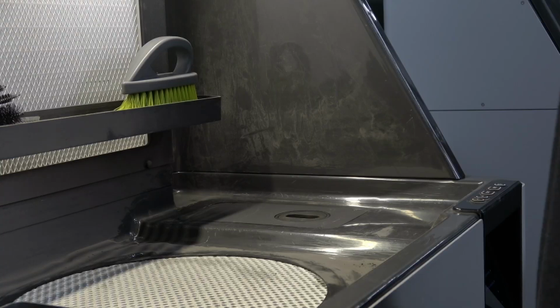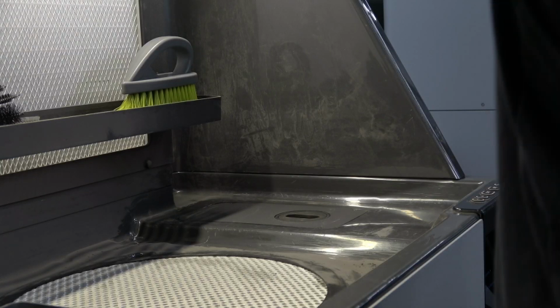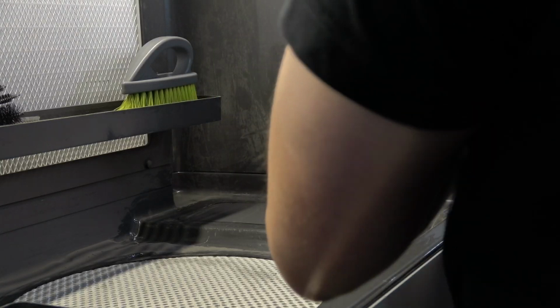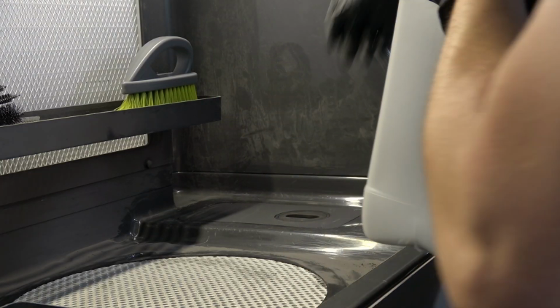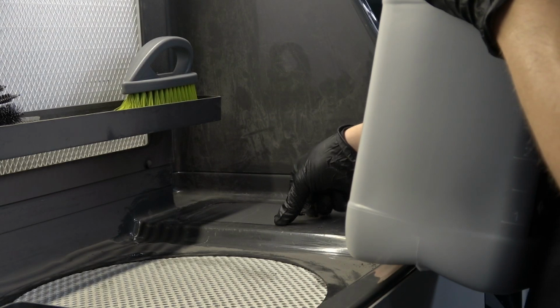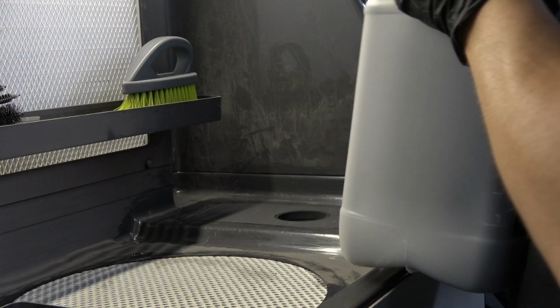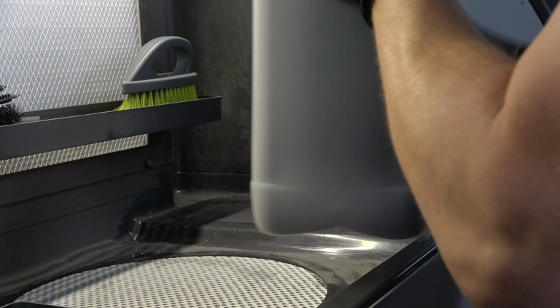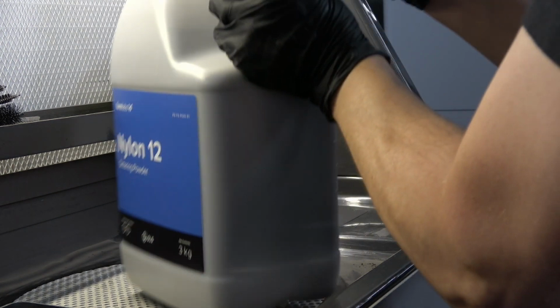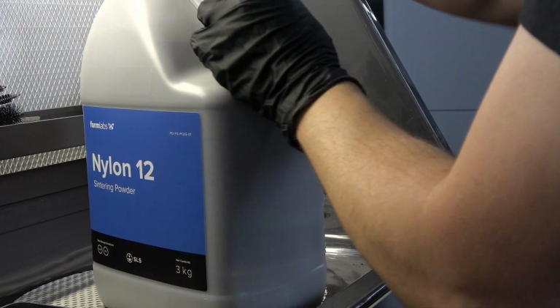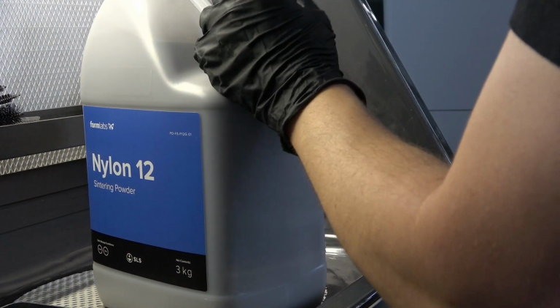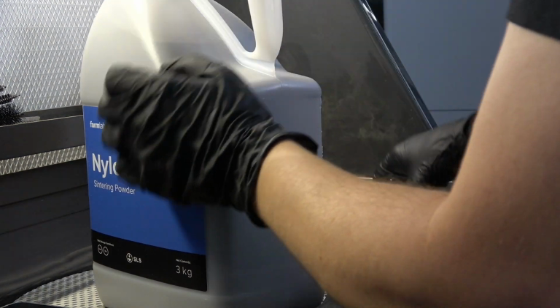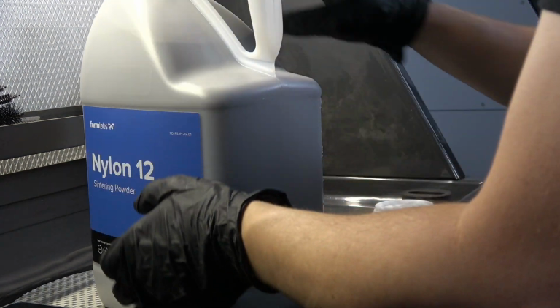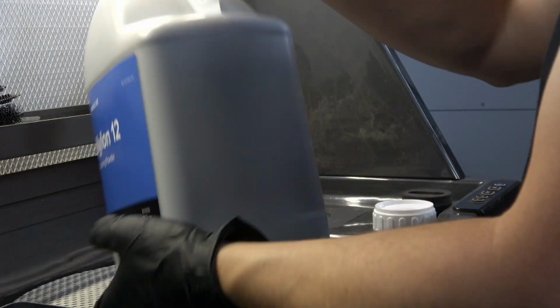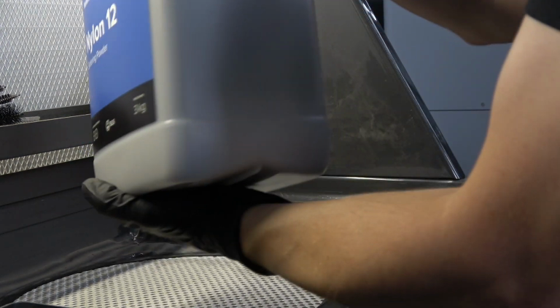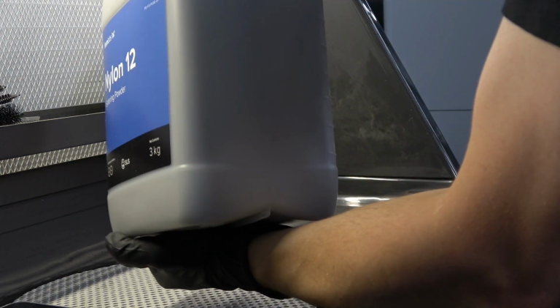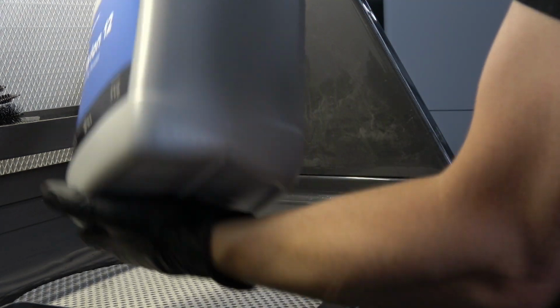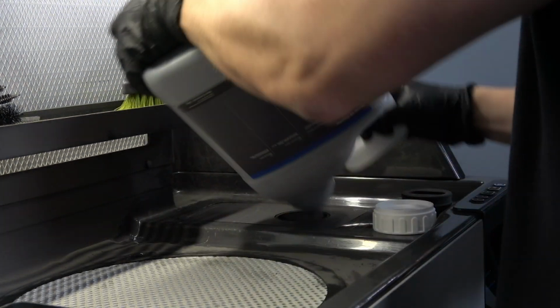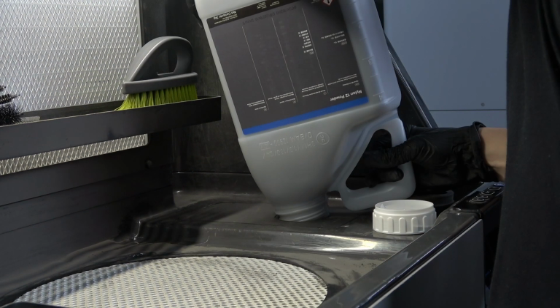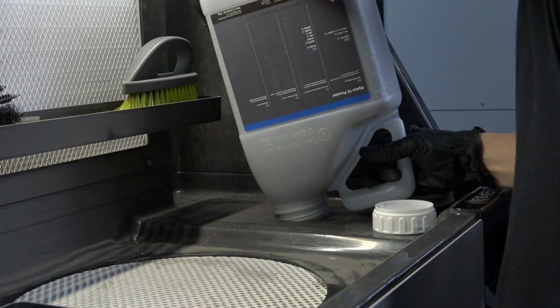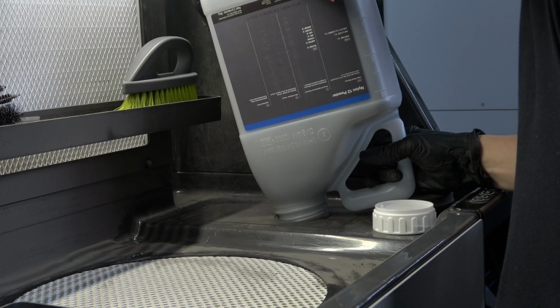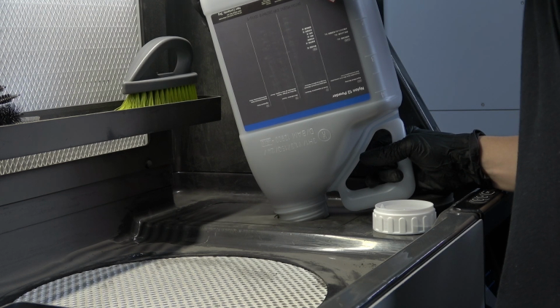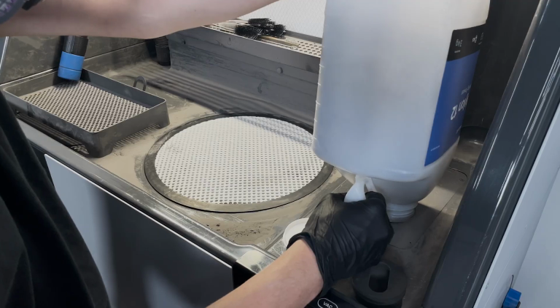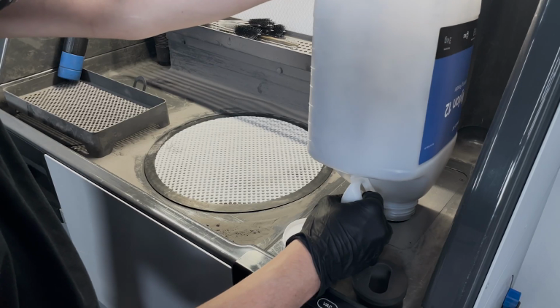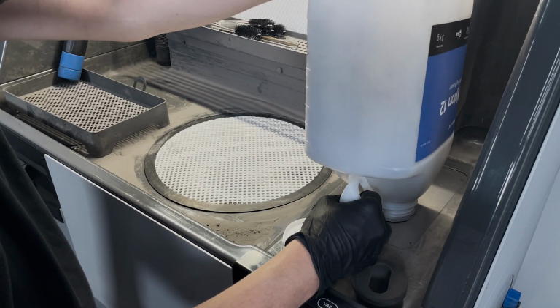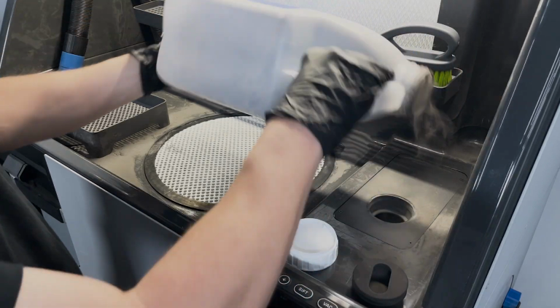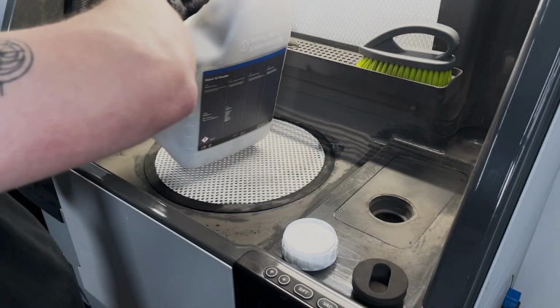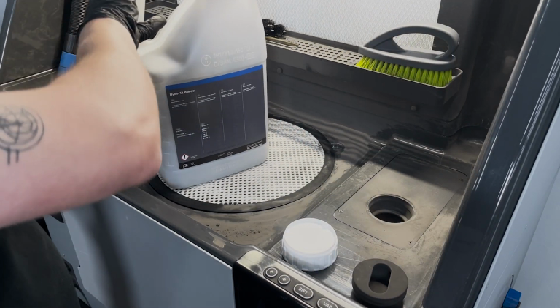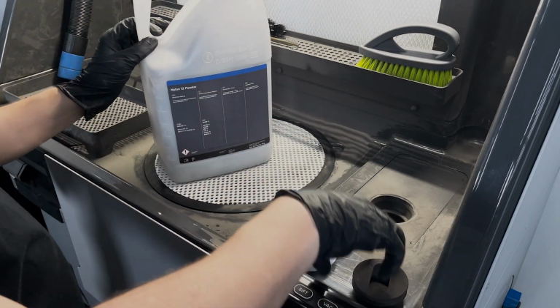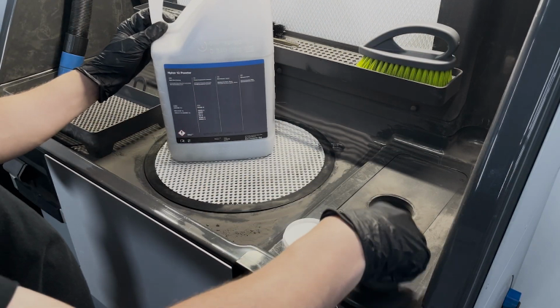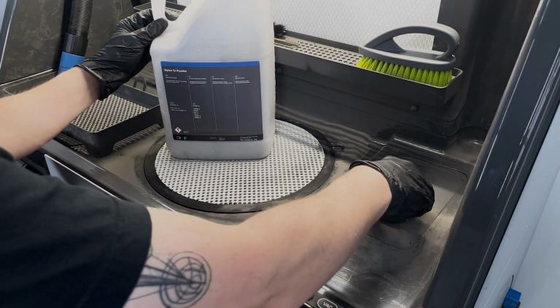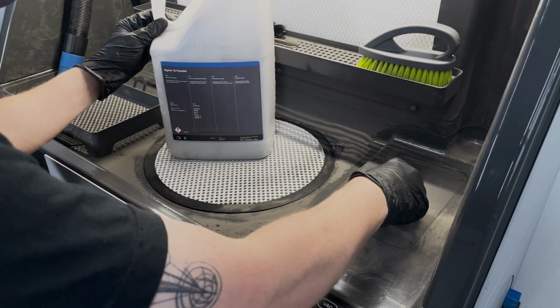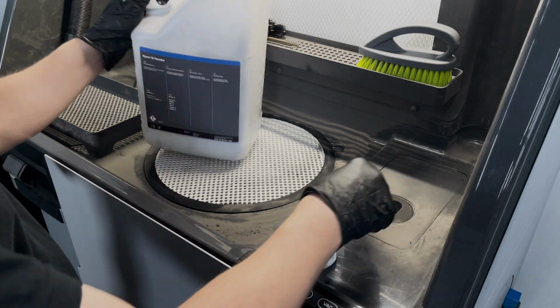Once the foil is removed, open the fresh powder hopper lid and, in one quick motion, flip the bottle so that the mouth fits into the opening, to limit any powder plume. Wait for the powder to empty from the jug and then quickly remove it from the hole and replace the lid.